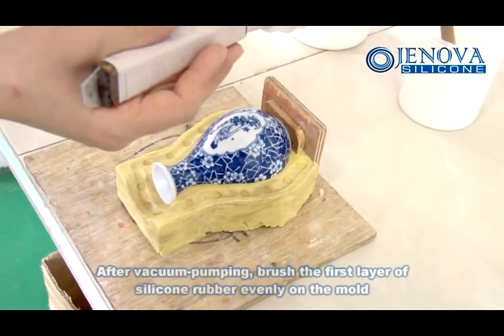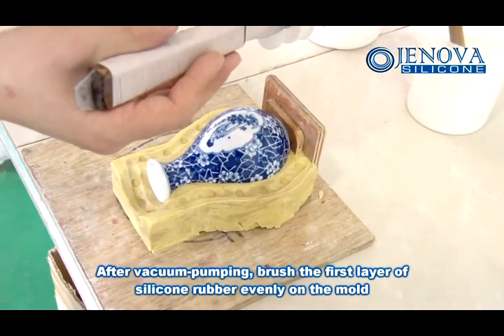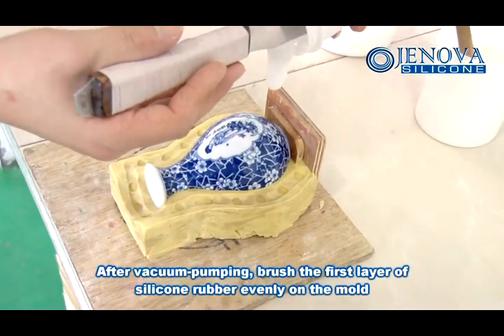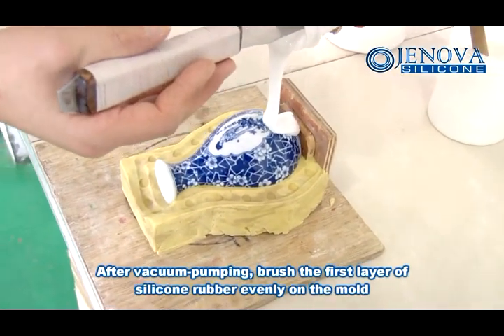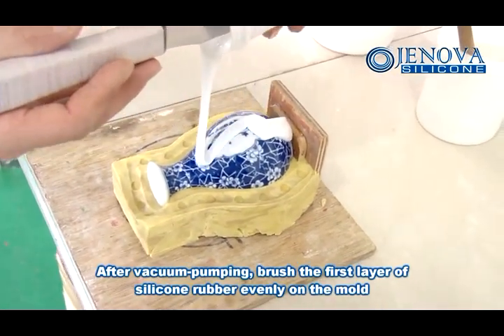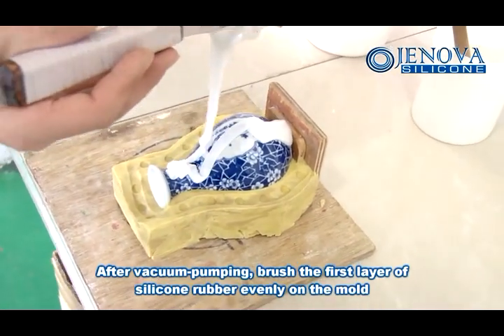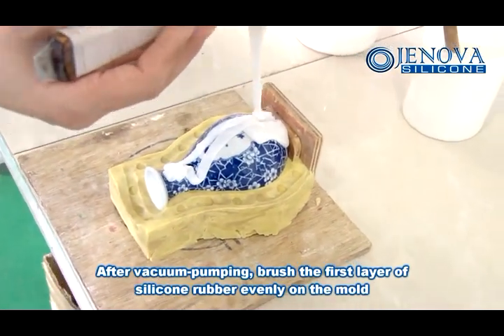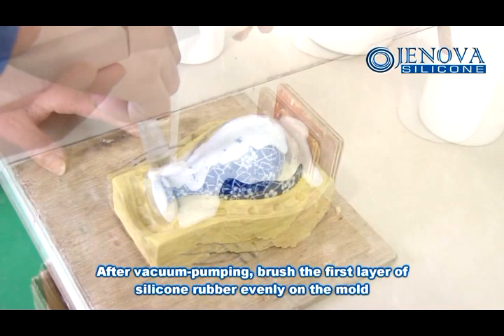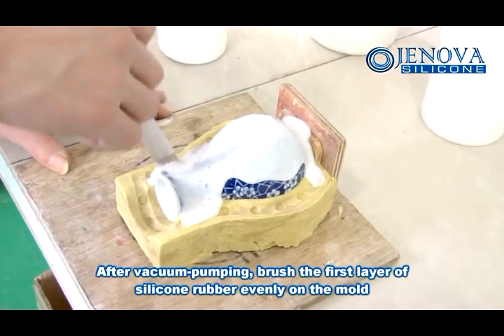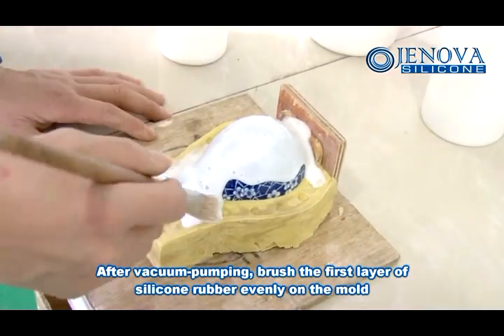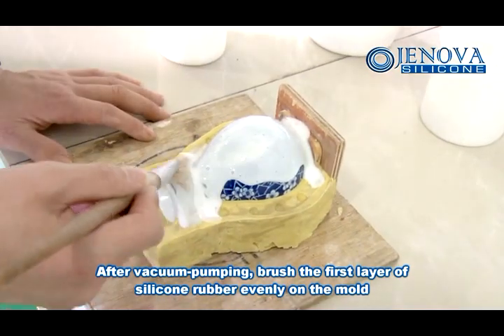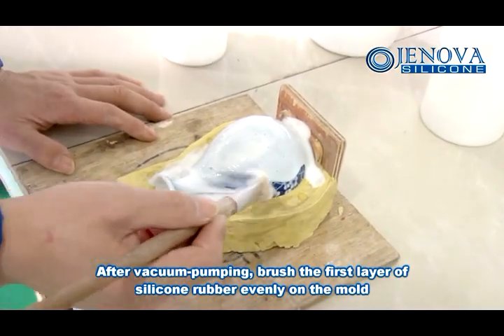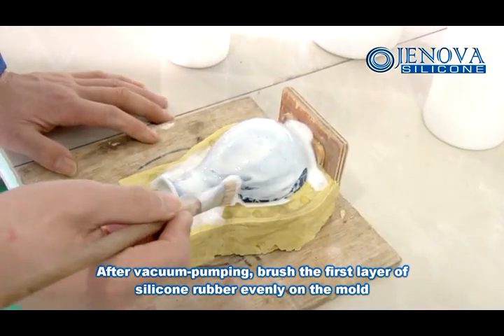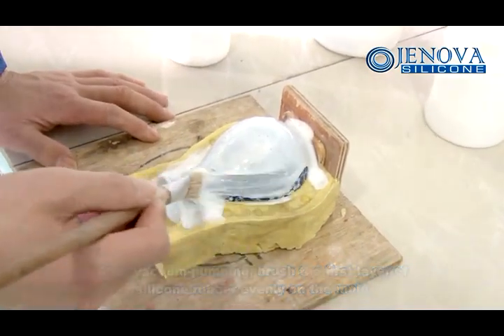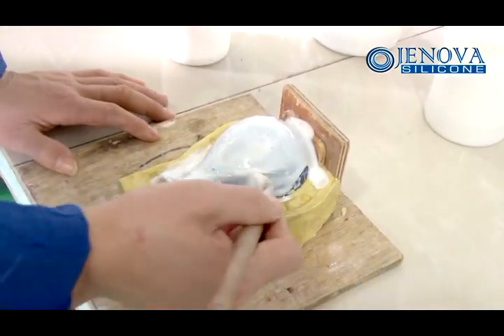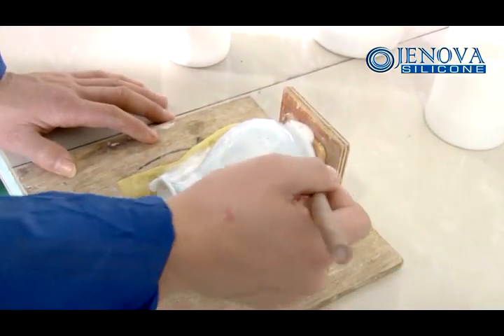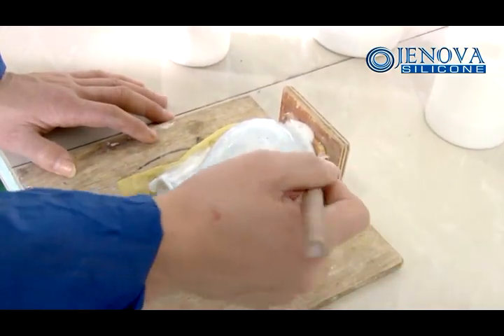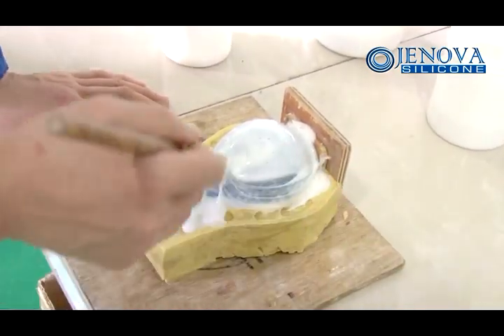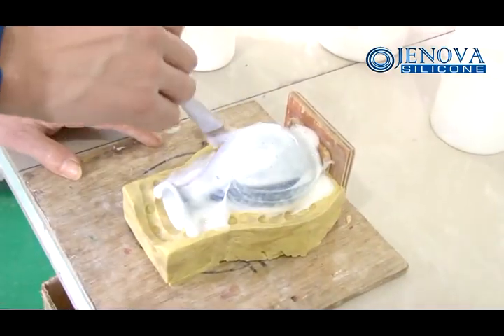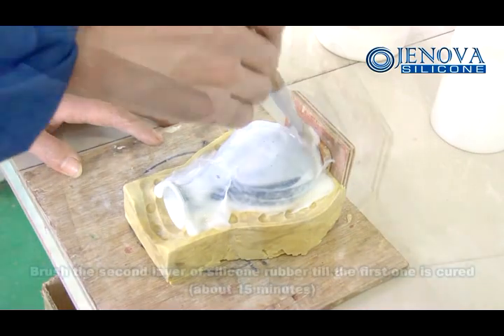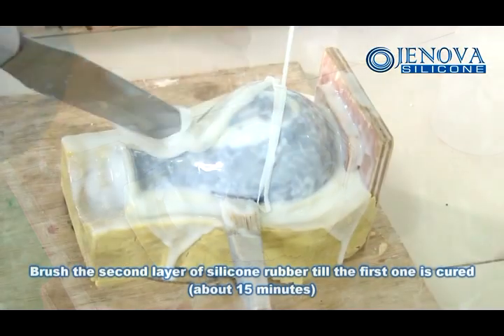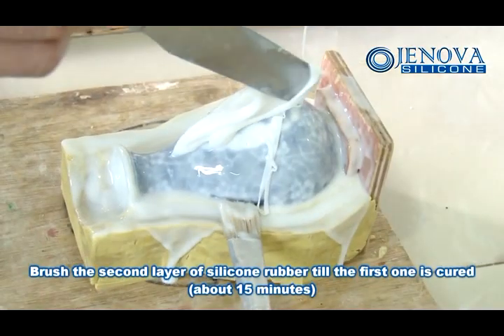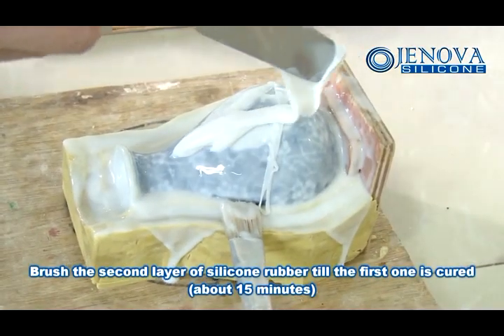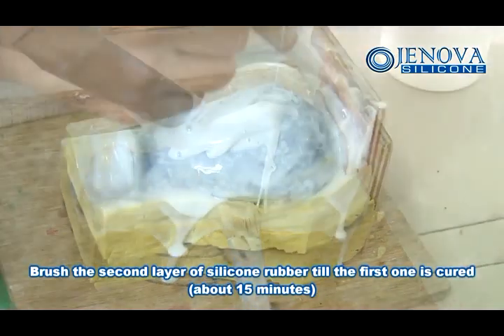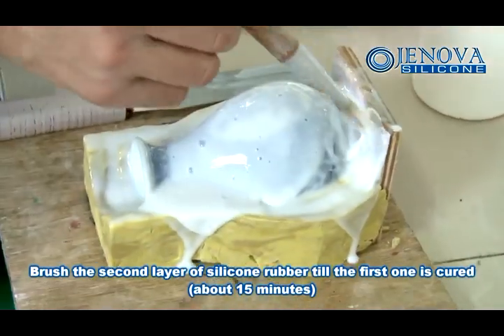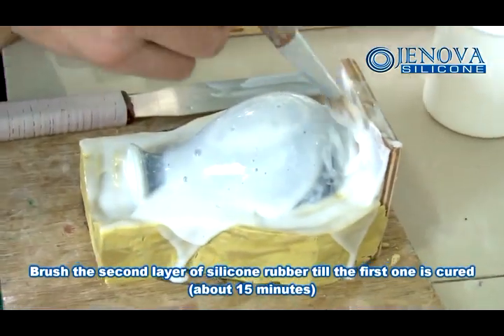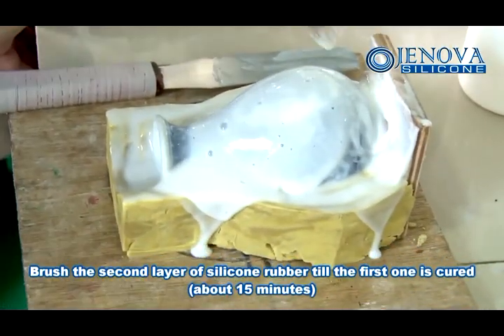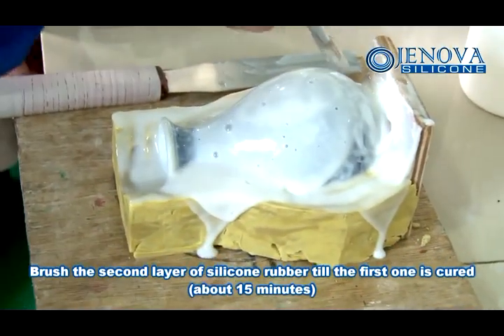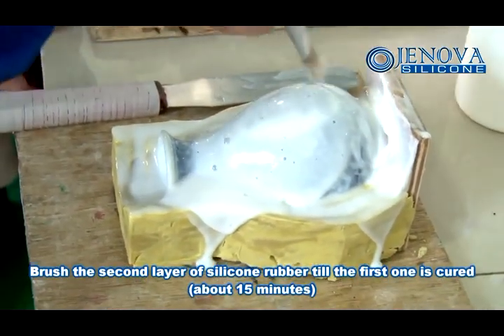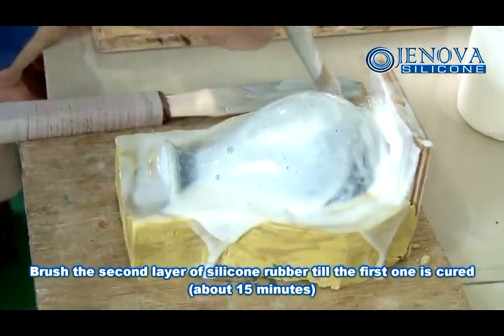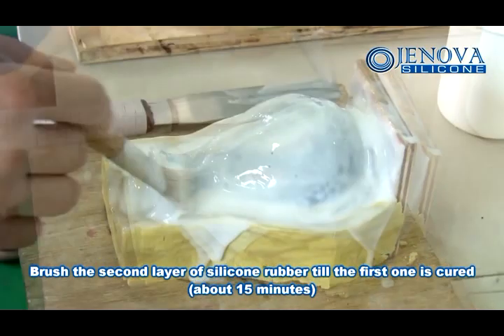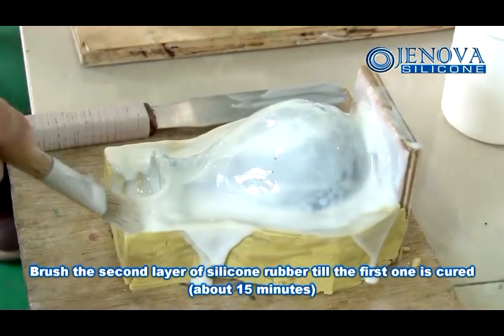After vacuum pumping, brush the first layer of silicone rubber evenly on the mold. Brush the second layer of silicone rubber till the first one is cured, about 15 minutes.